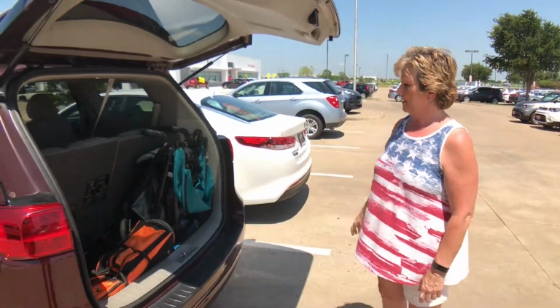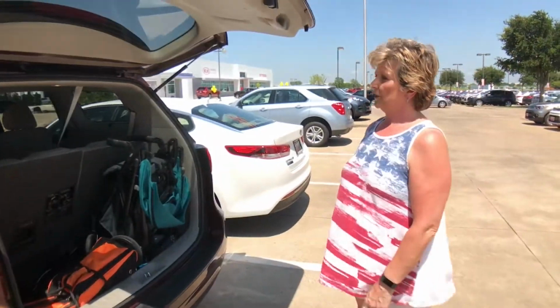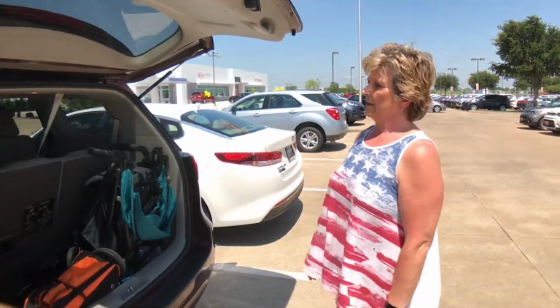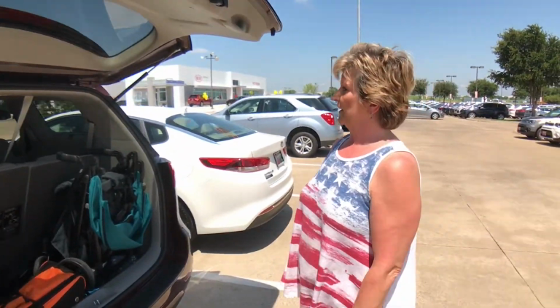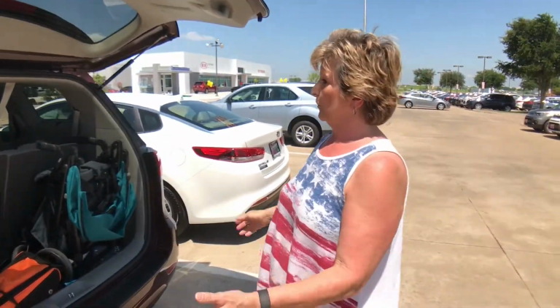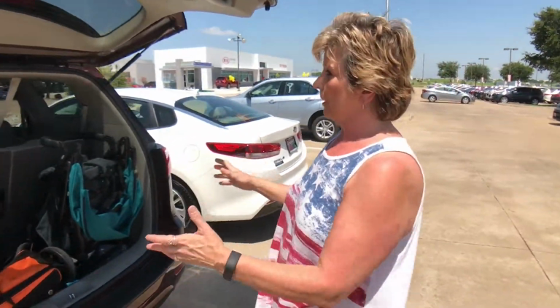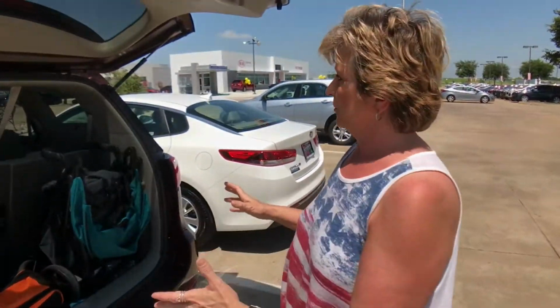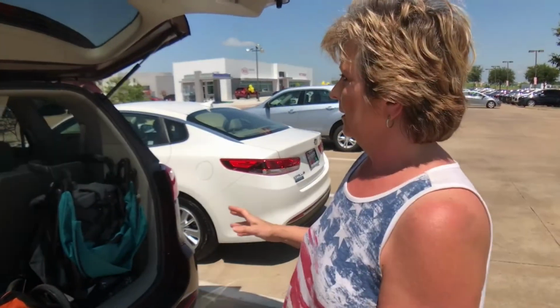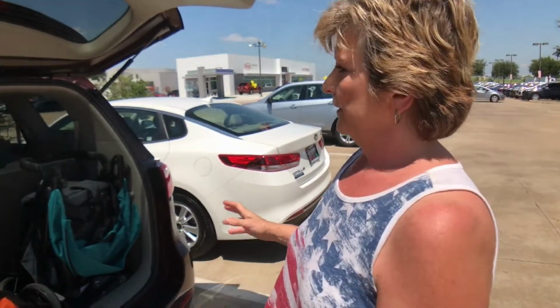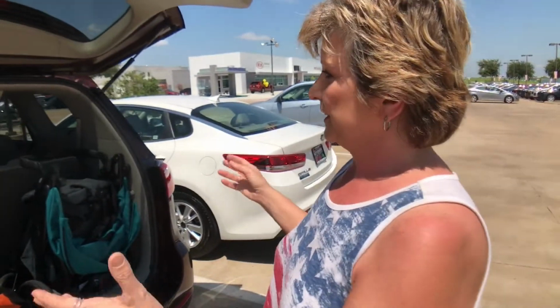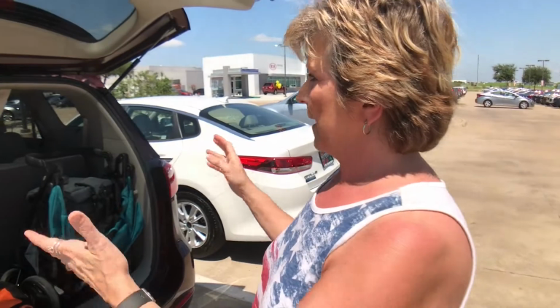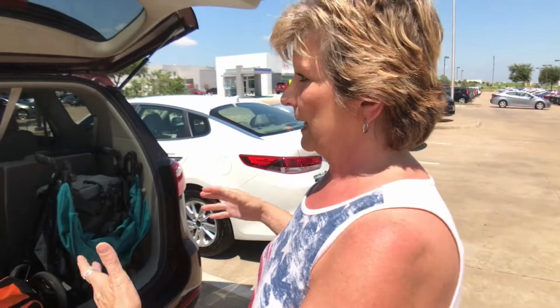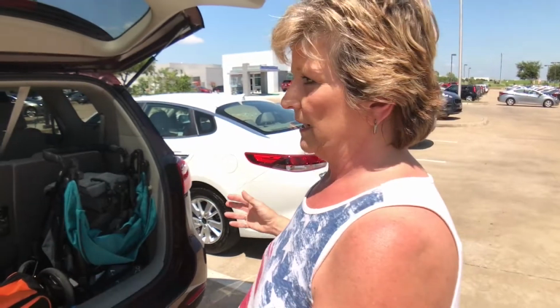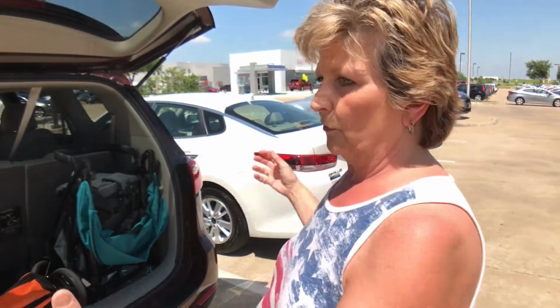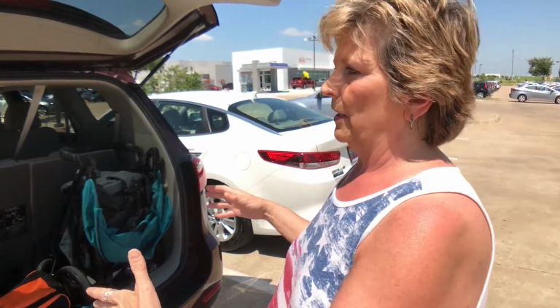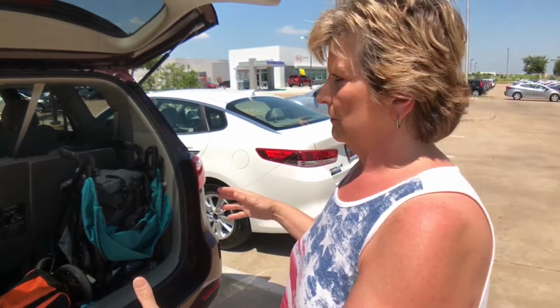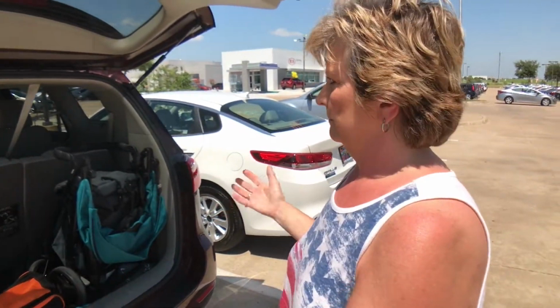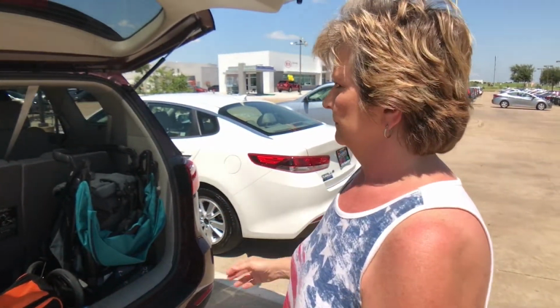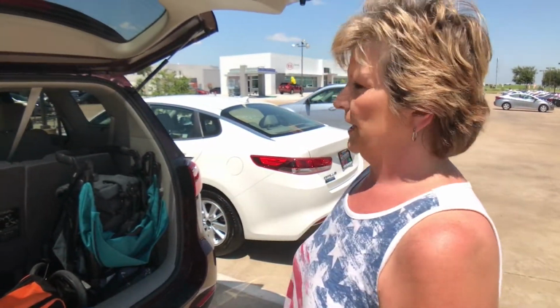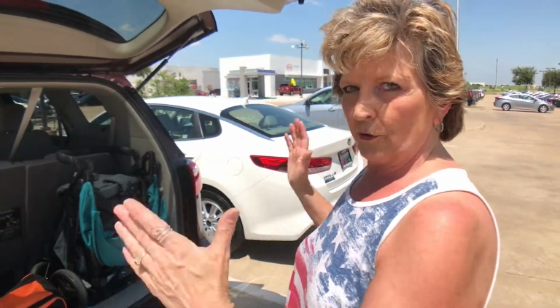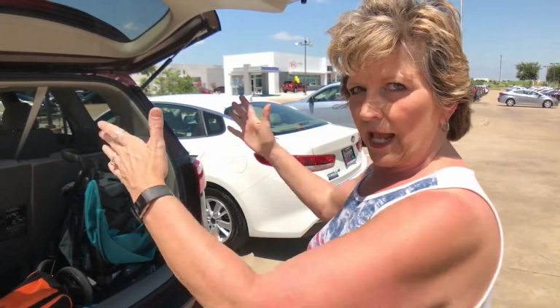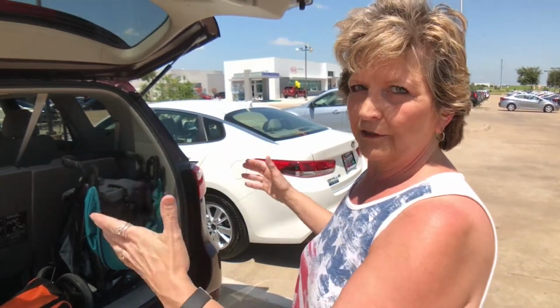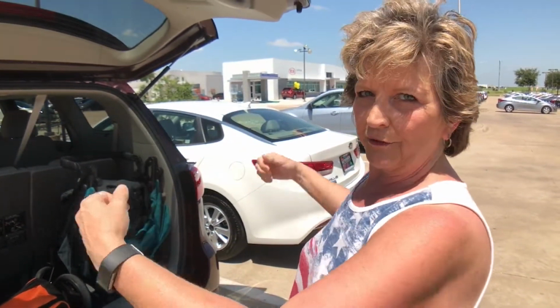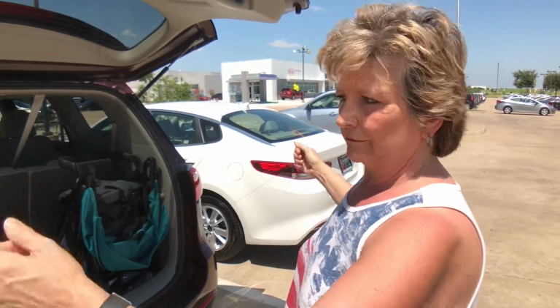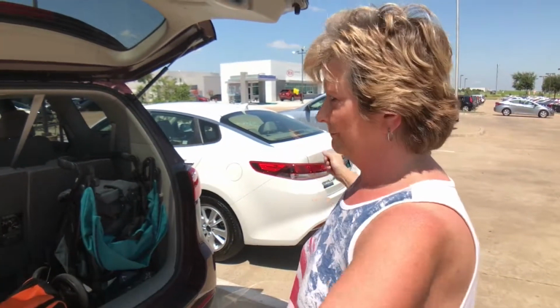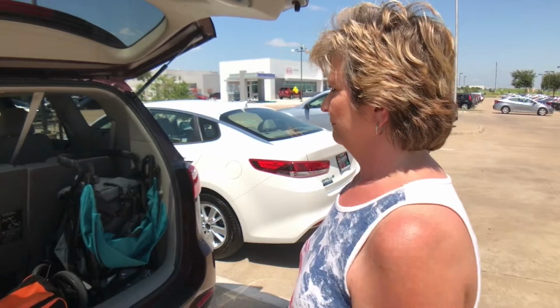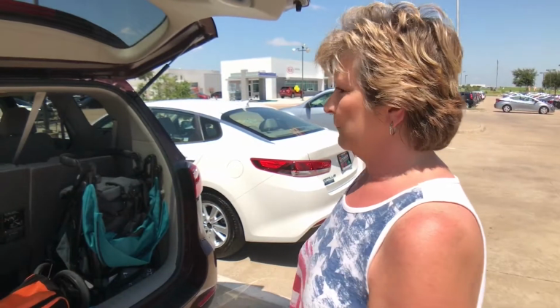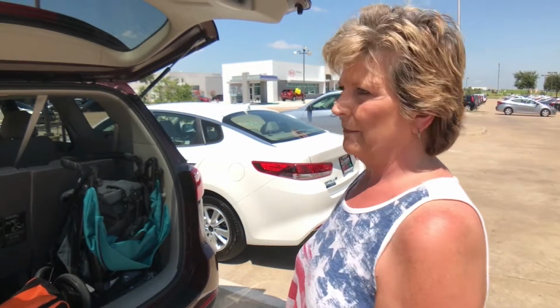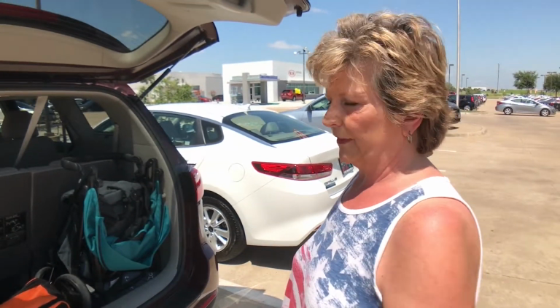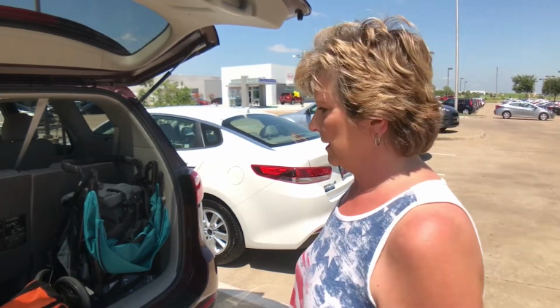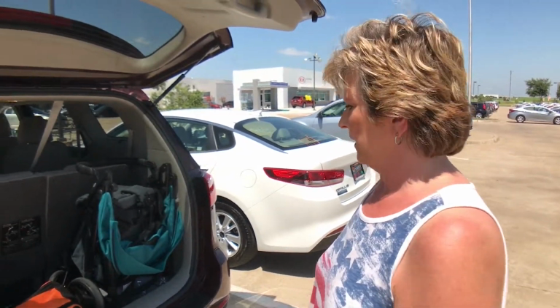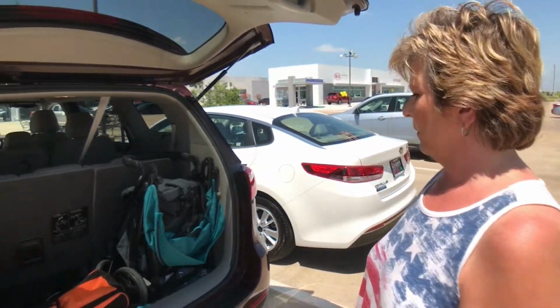The good thing about it fitting in the garage is the kids can get out of the back seat in the garage because the doors slide. You don't have to worry about them hitting everything in the garage.